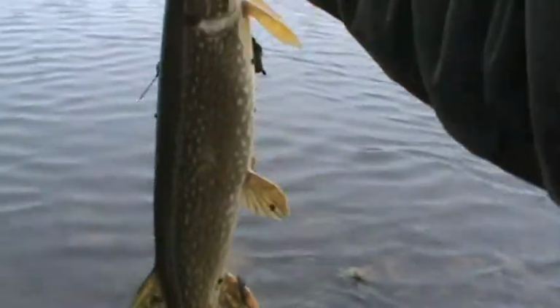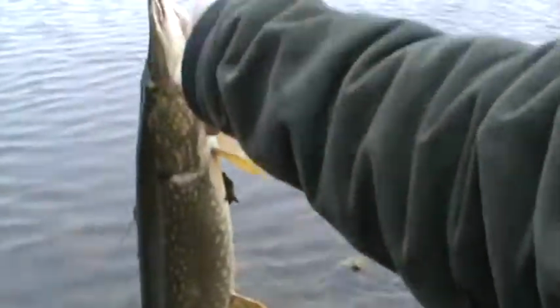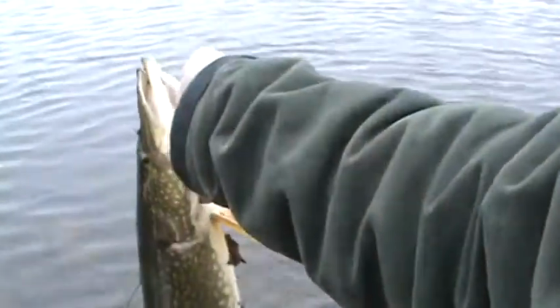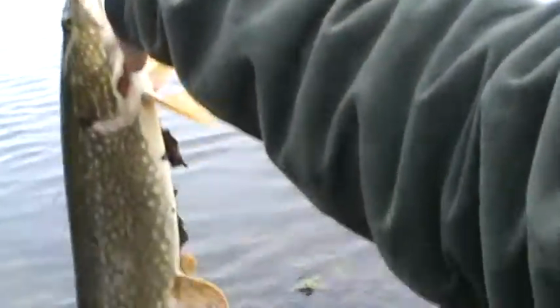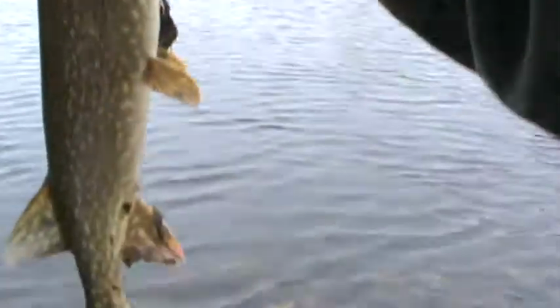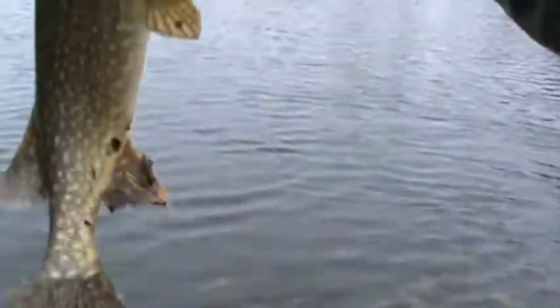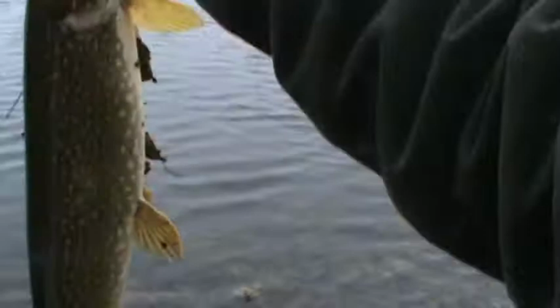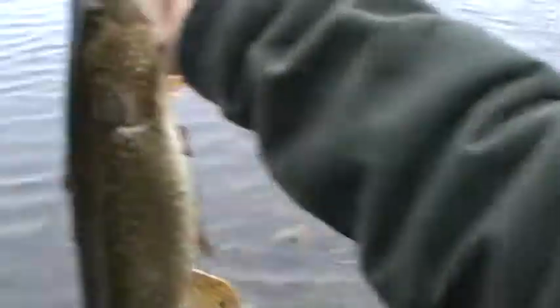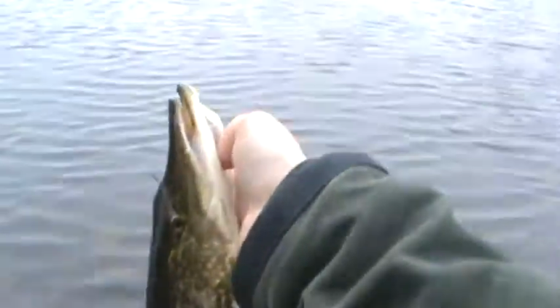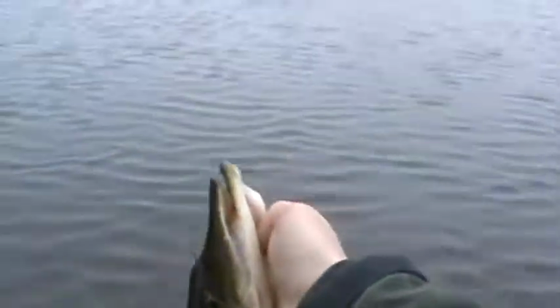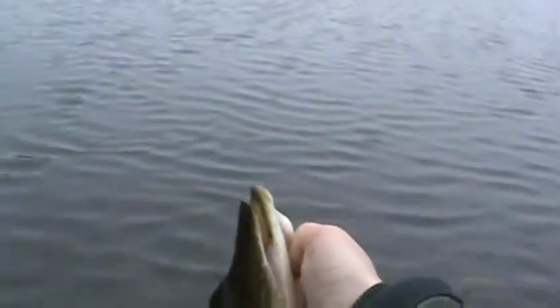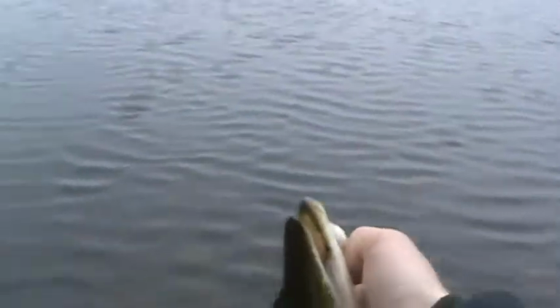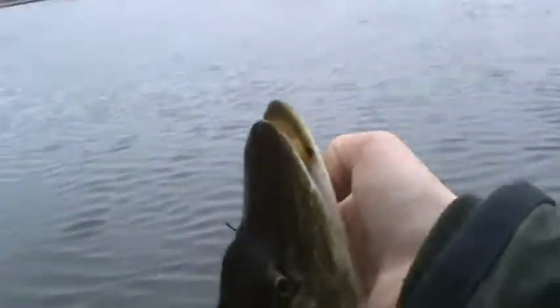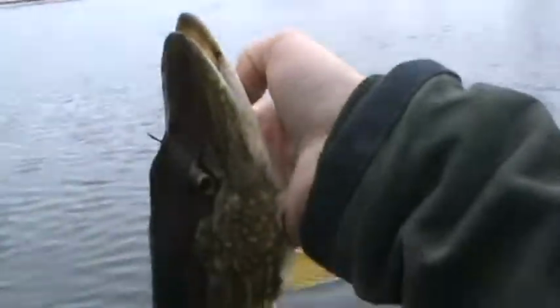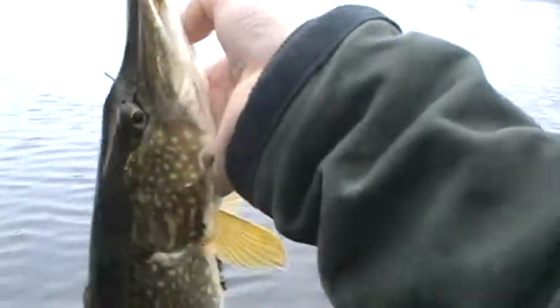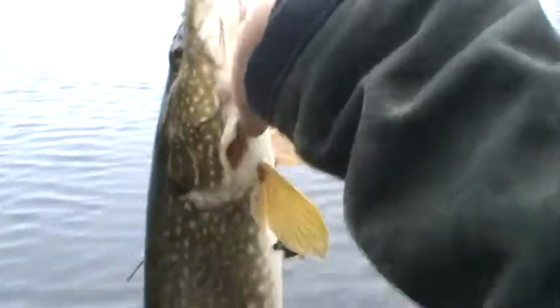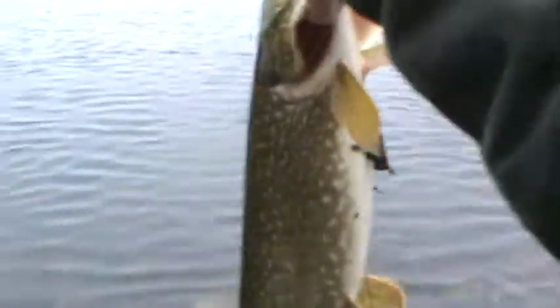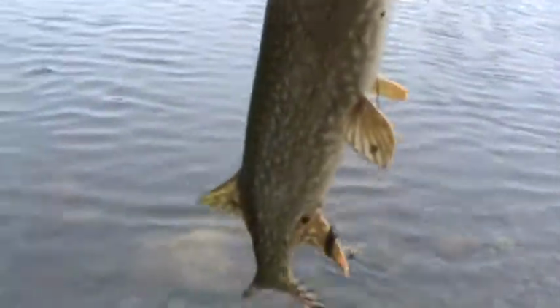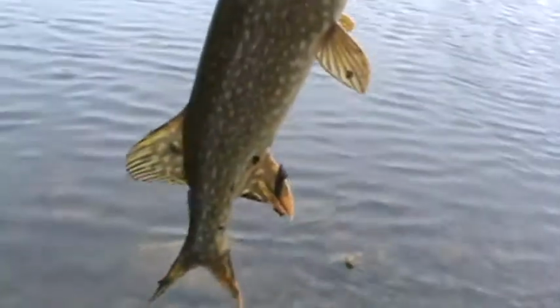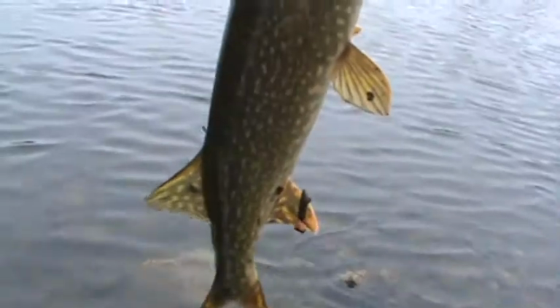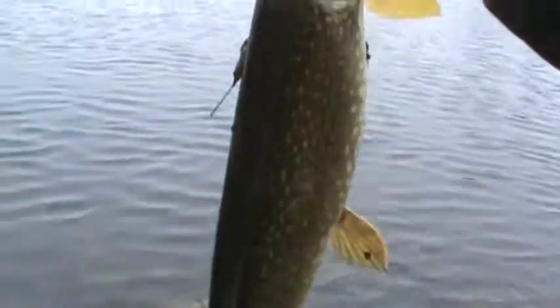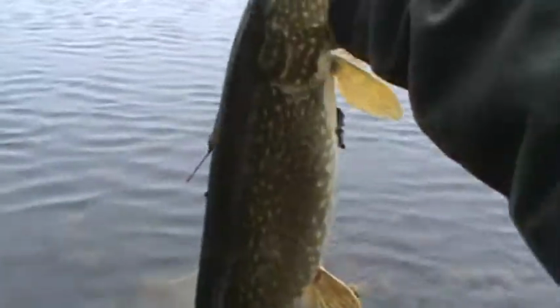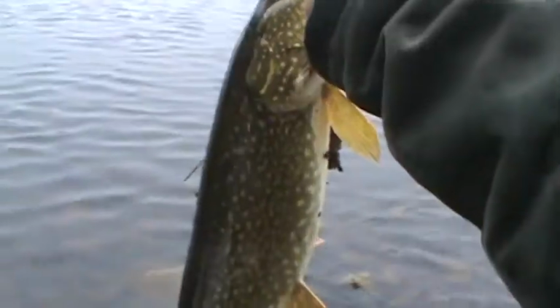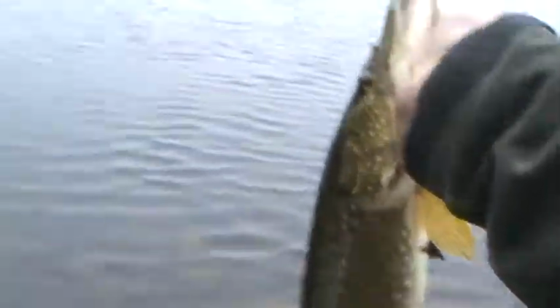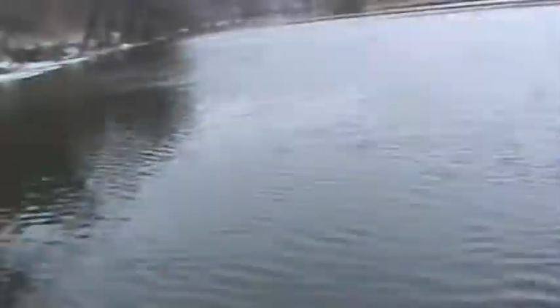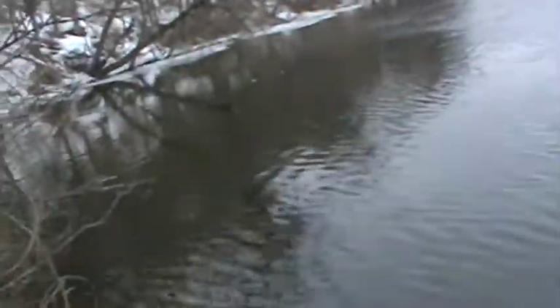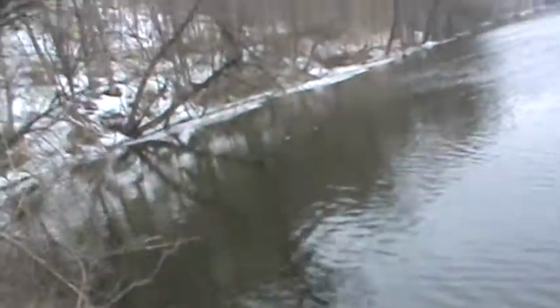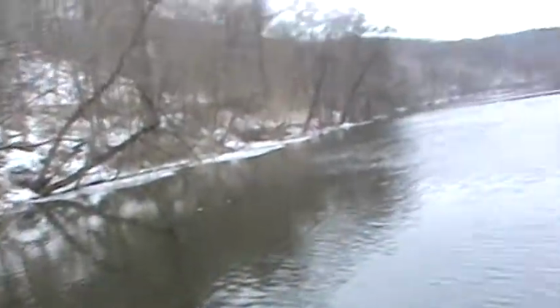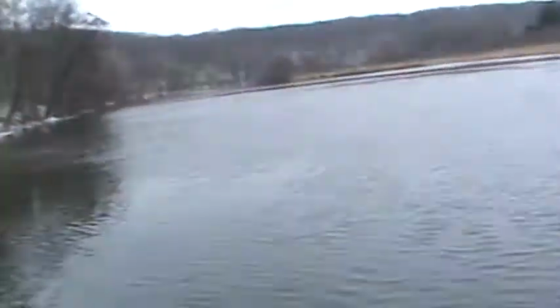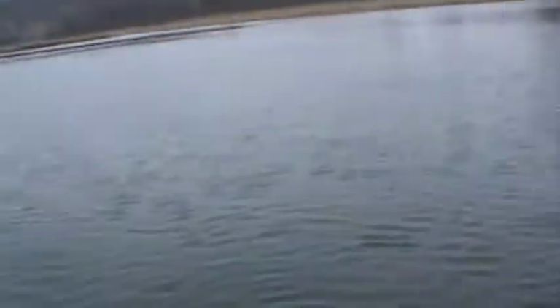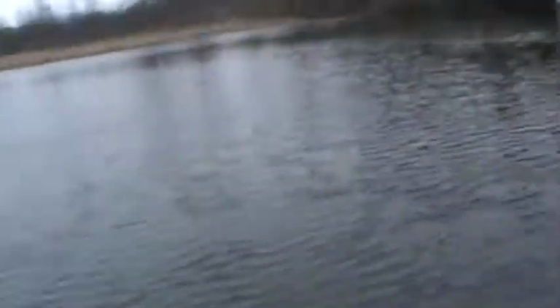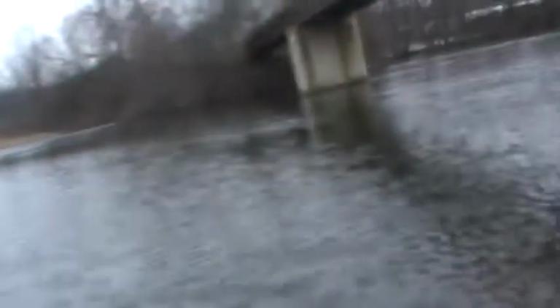Nice fish, probably right around 4 or 5 pounds. Caught it on a jerkbait — Spro McStick, Mike McClellan McStick. Fishing at the Huron River, the only place where there's open water right now.